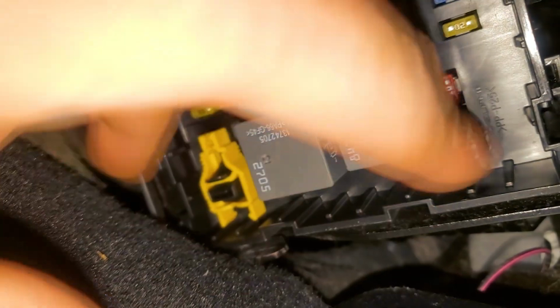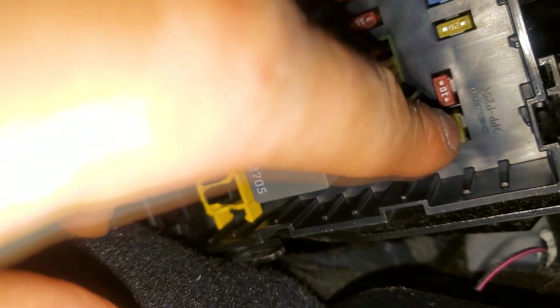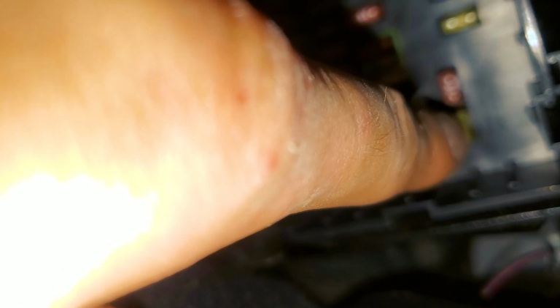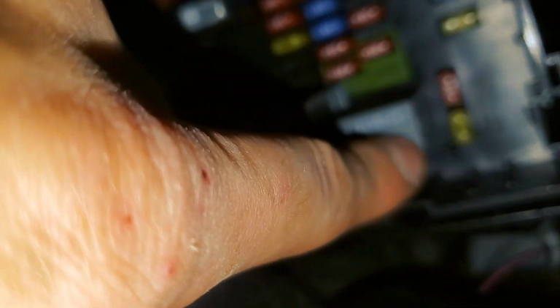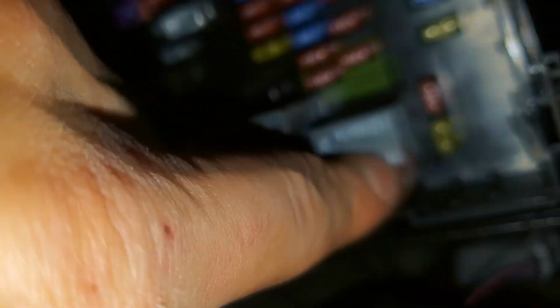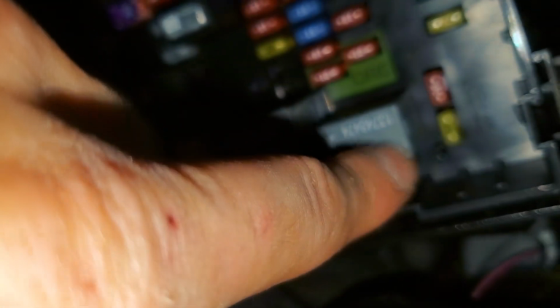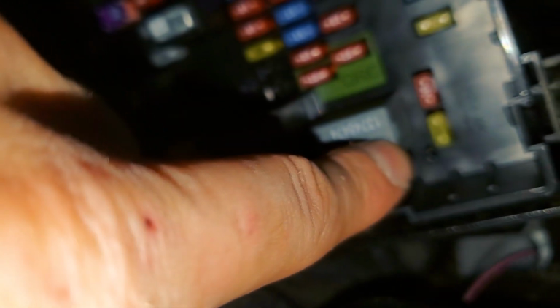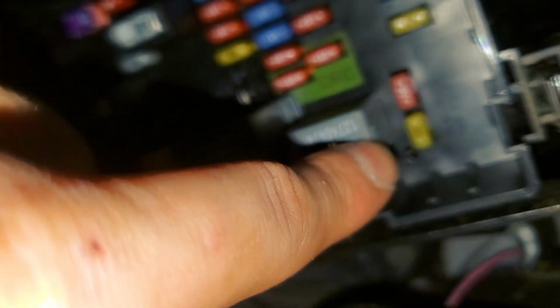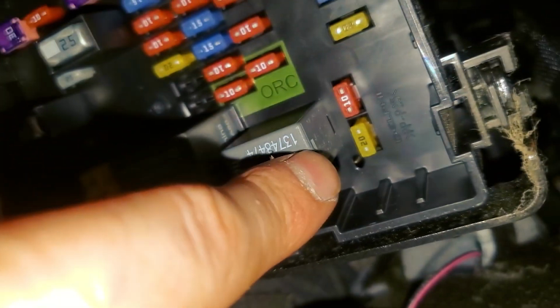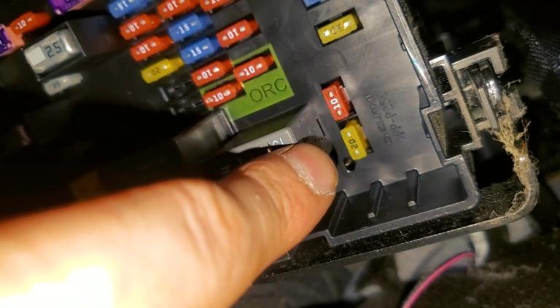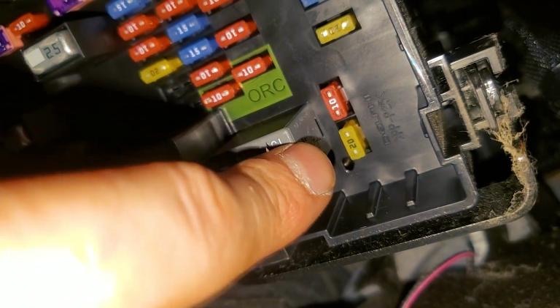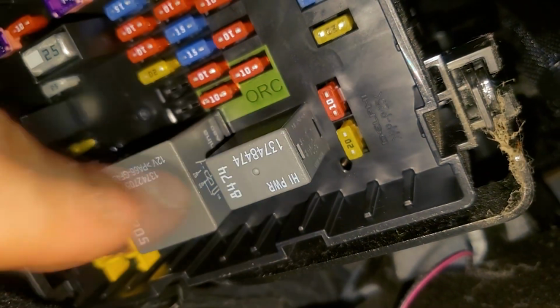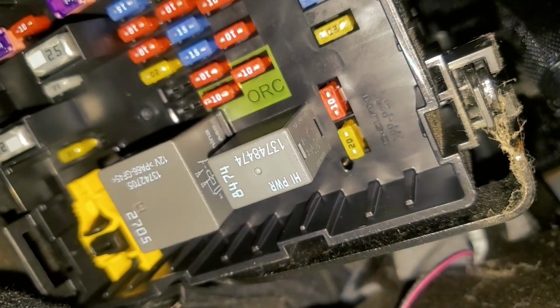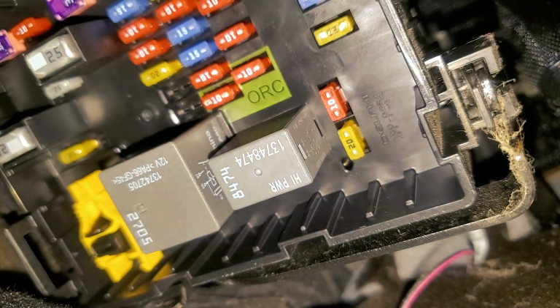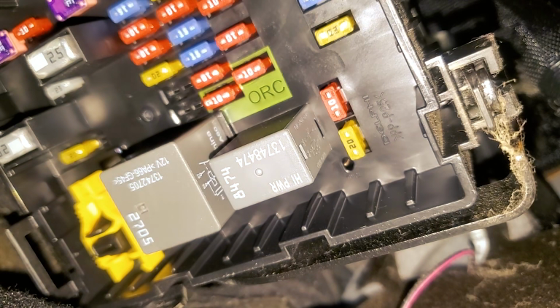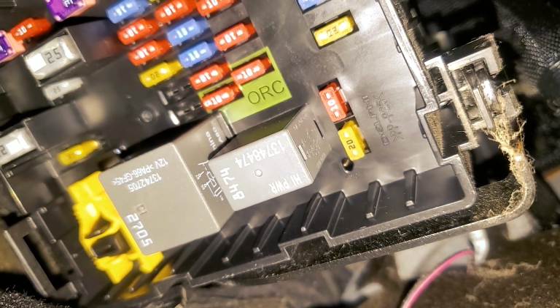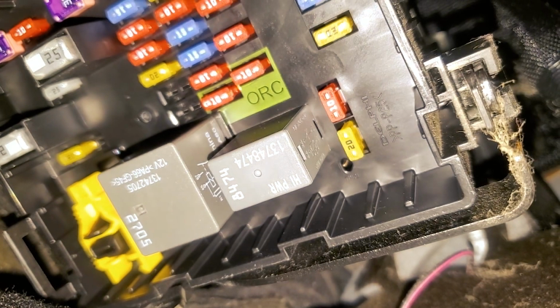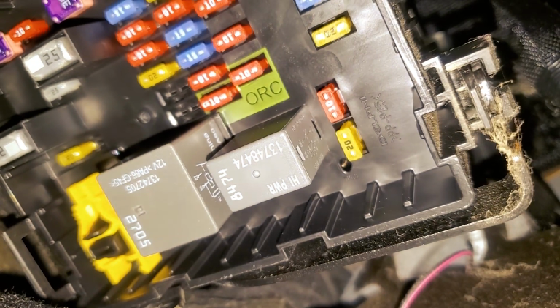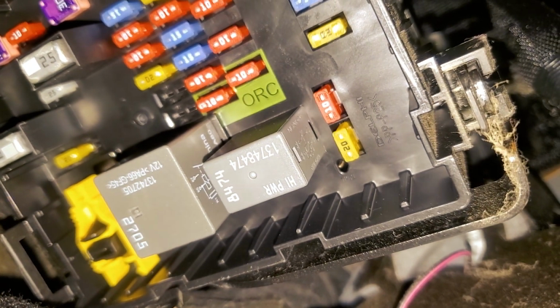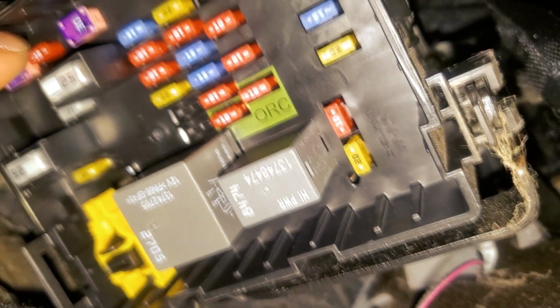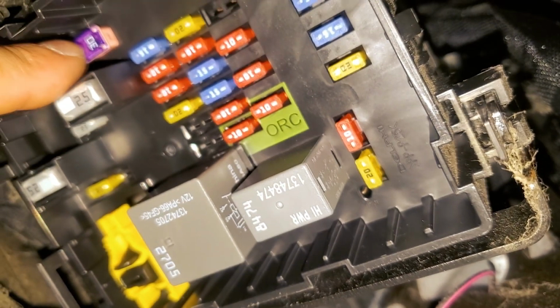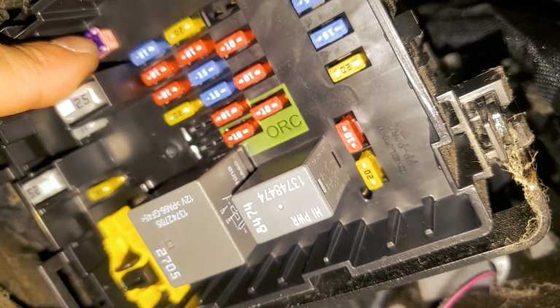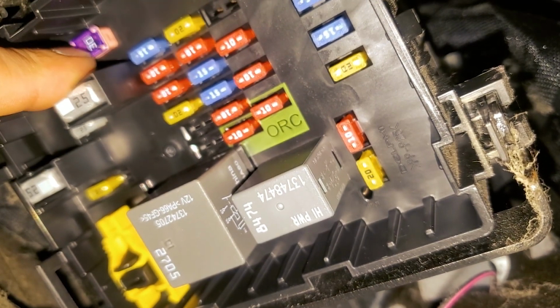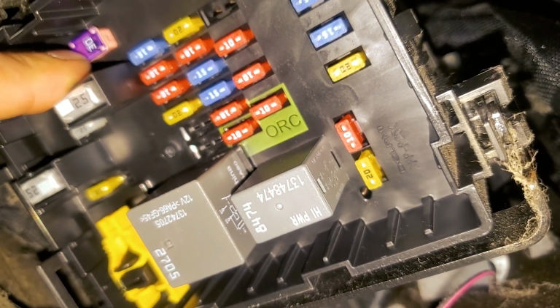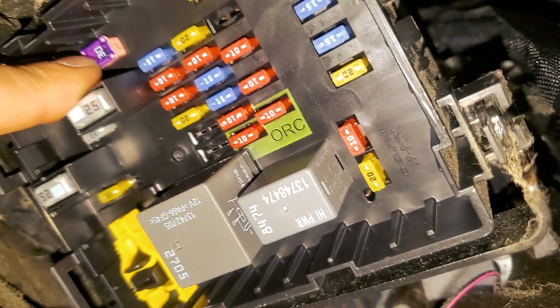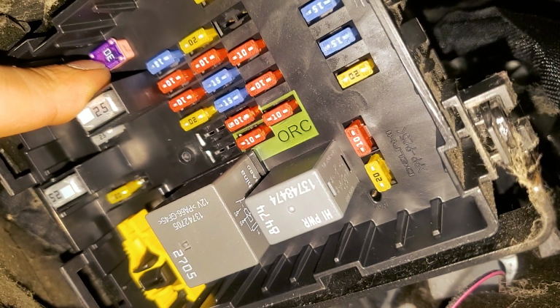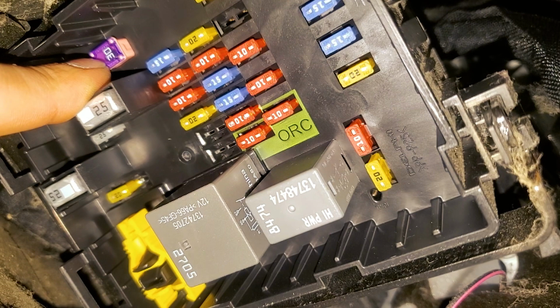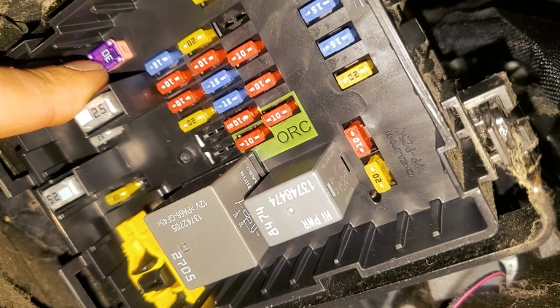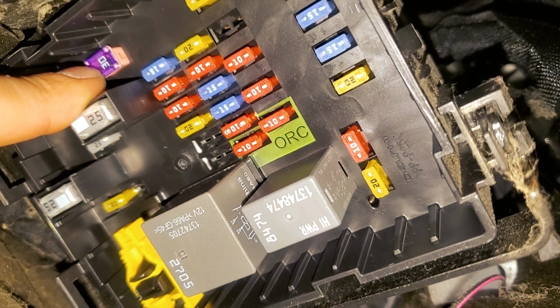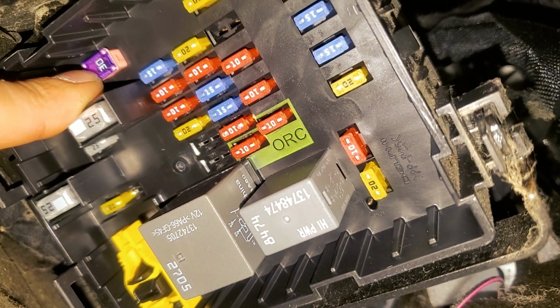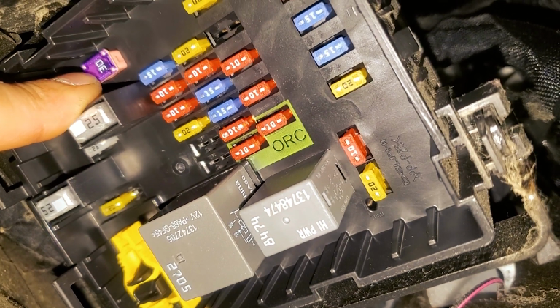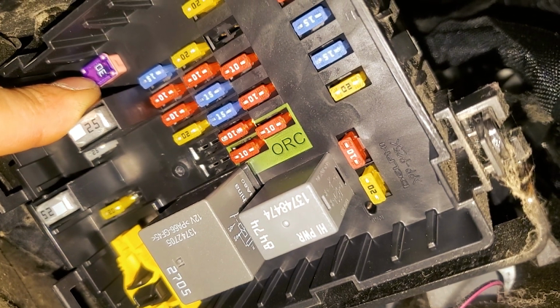If you find that one of them is blown, there's a spare 20 amp fuse located right there, right next to the relay, so you can use that spare fuse. As a bonus, the inverter fuse is going to be this green 30 amp fuse there.